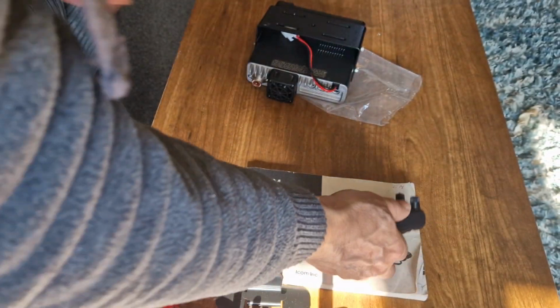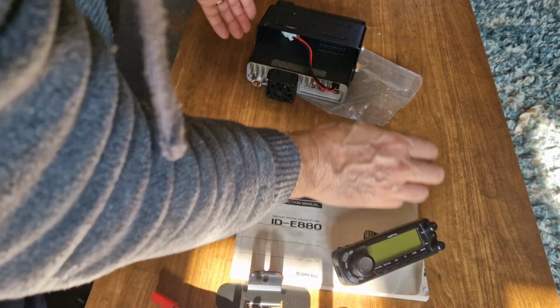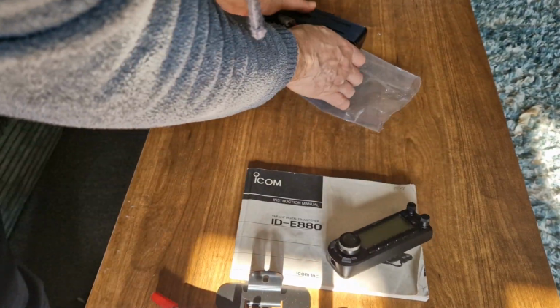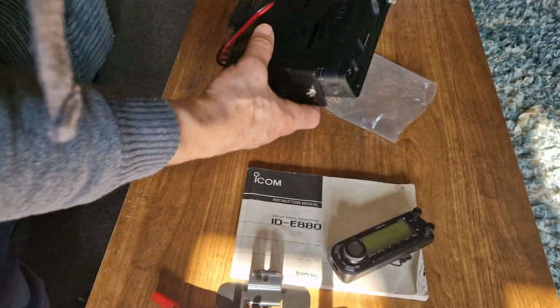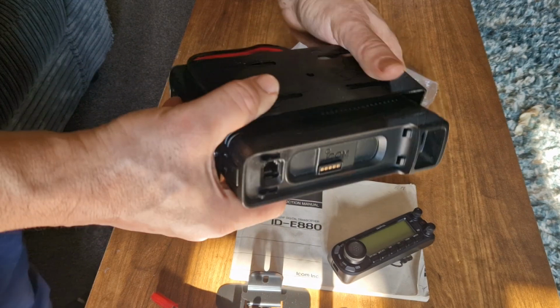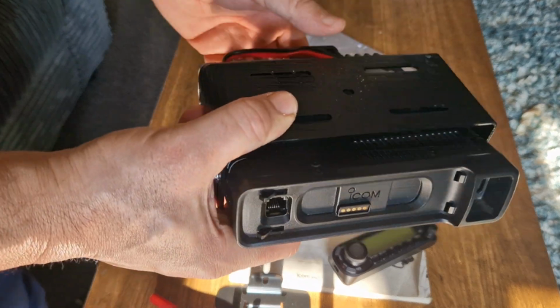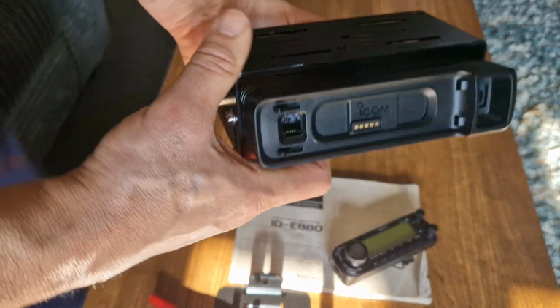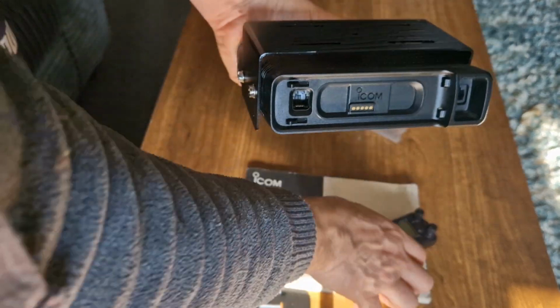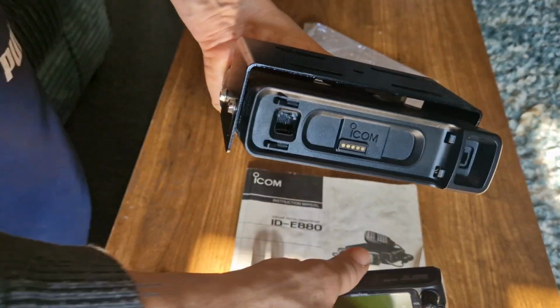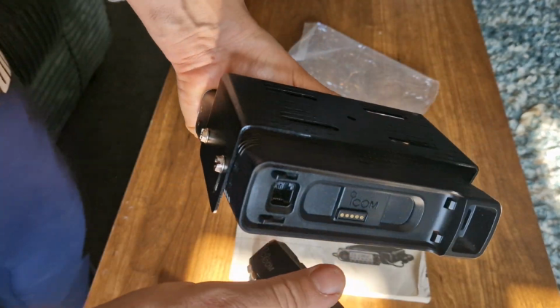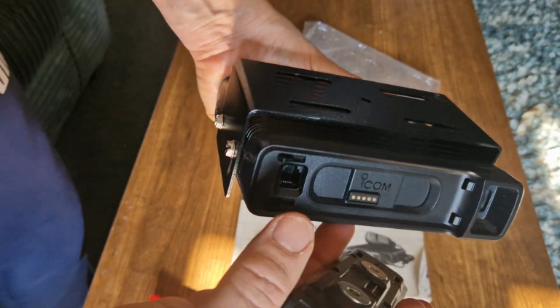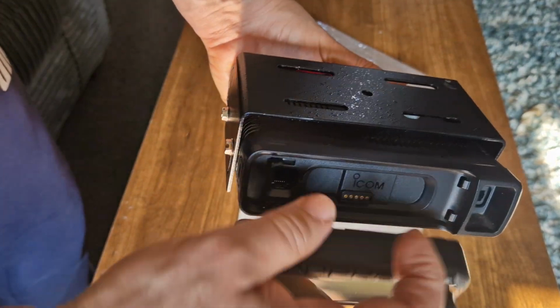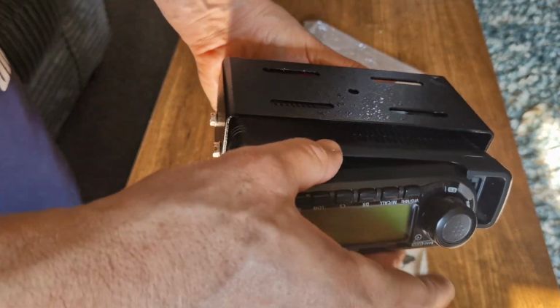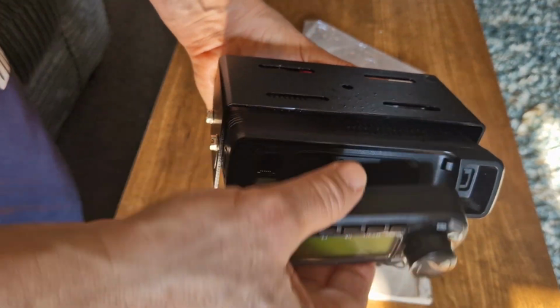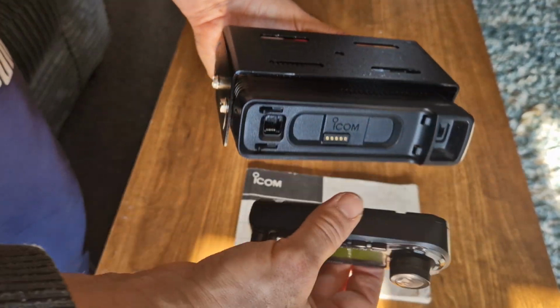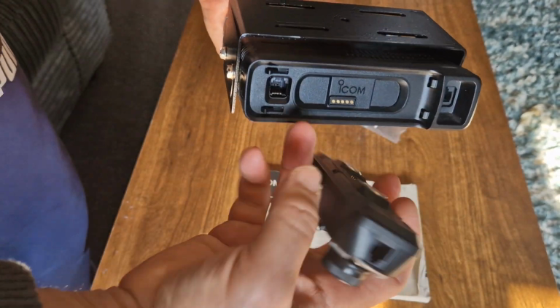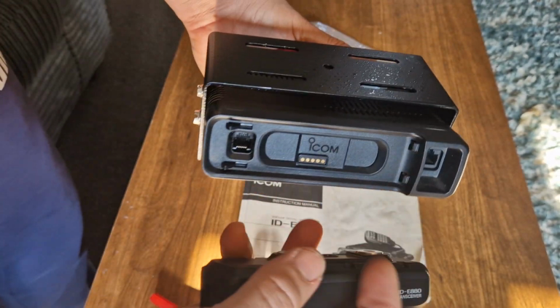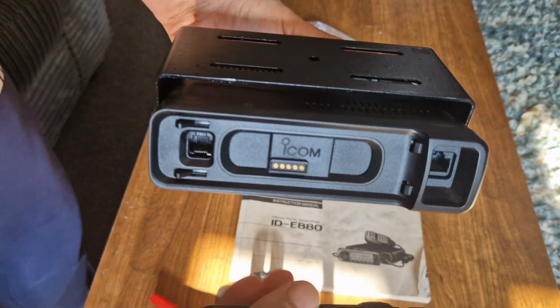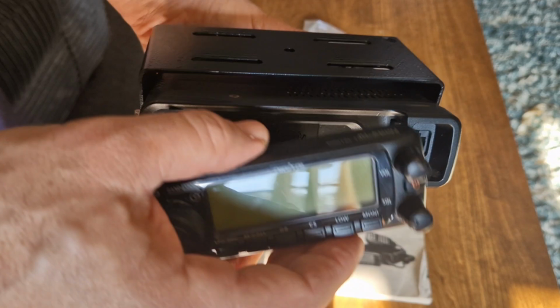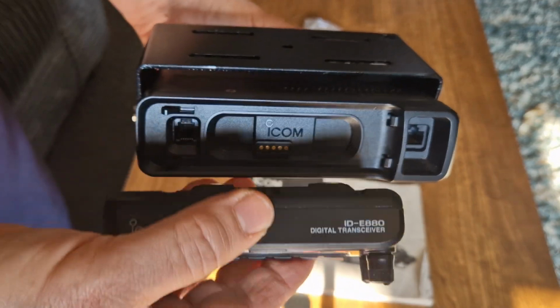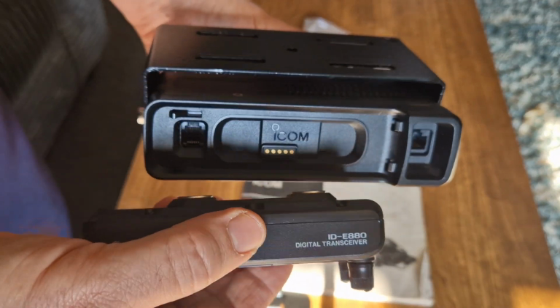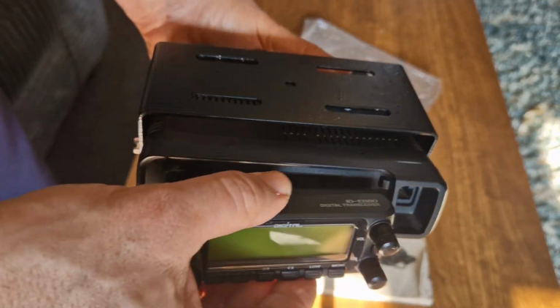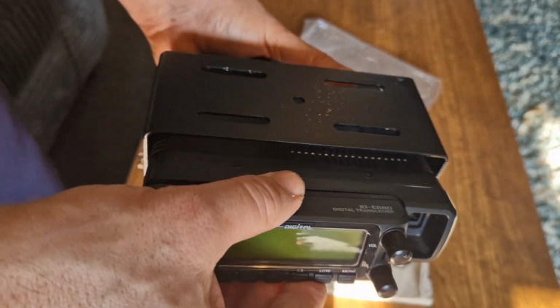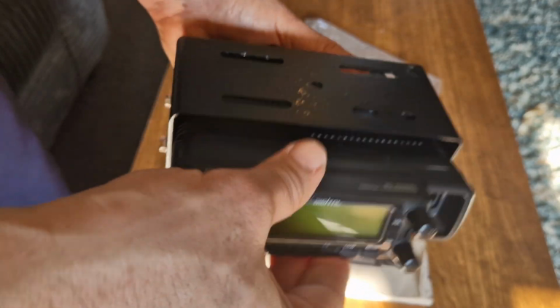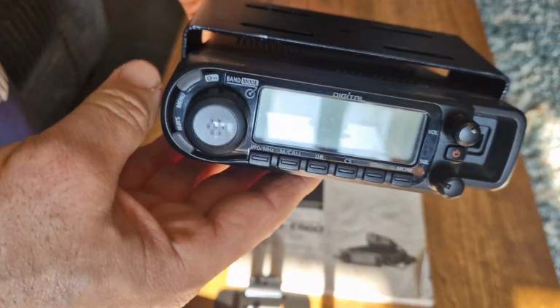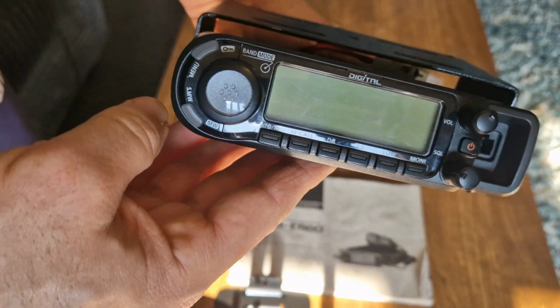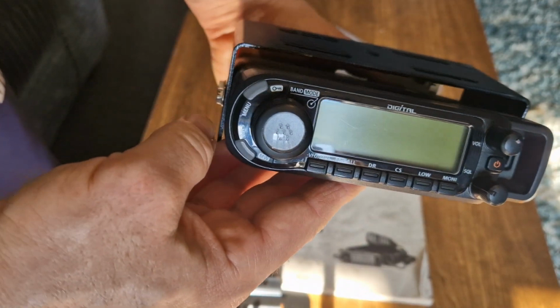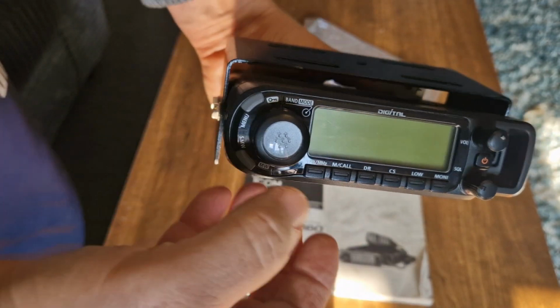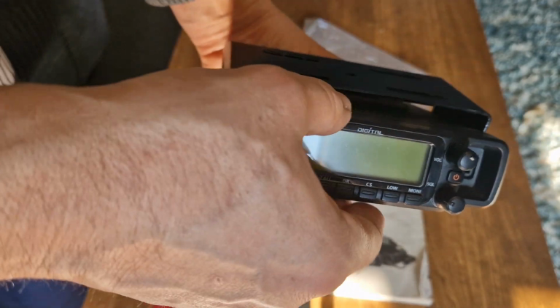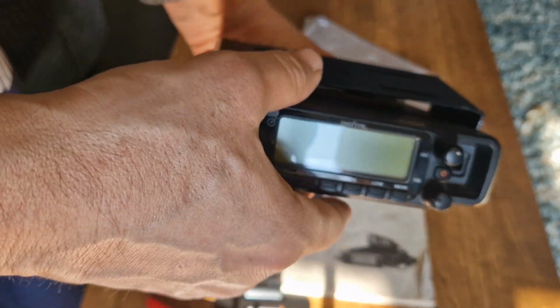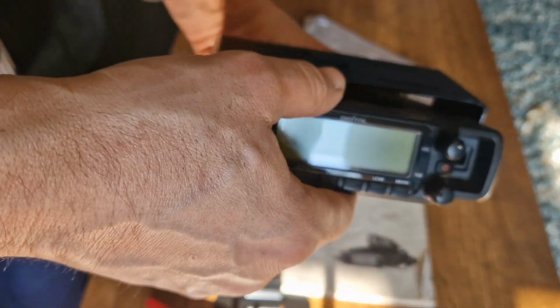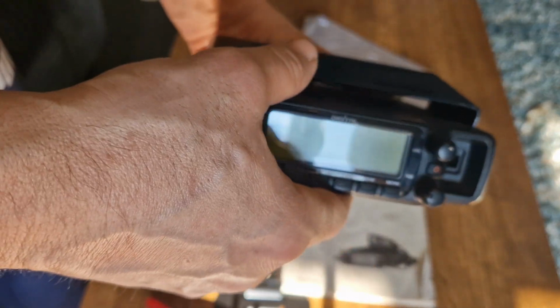So let's quickly put the head on. I can't turn it on now — I'm just doing this for you, and I've never done this, so if I look like I don't know what I'm doing, I don't. There you go — it looks like that. I actually prefer it with the head unit off.